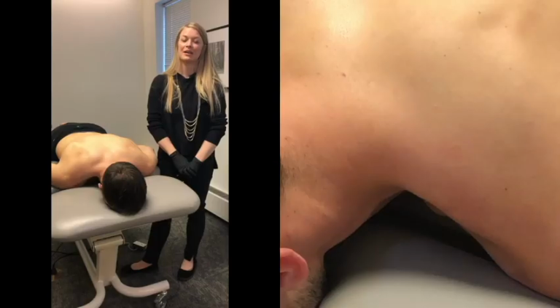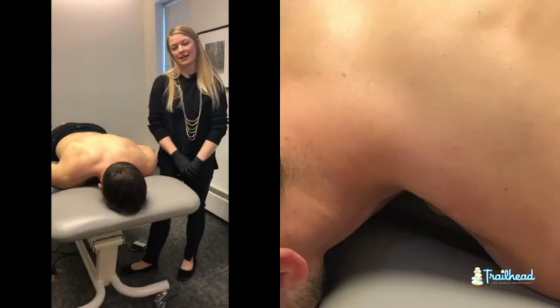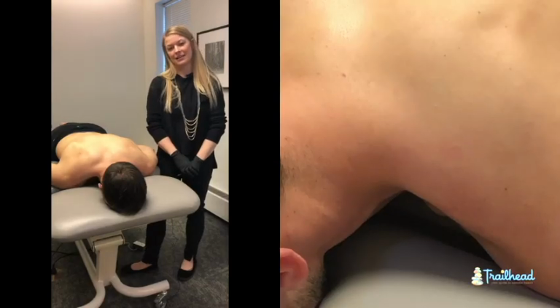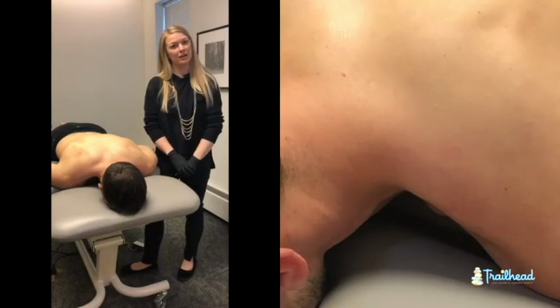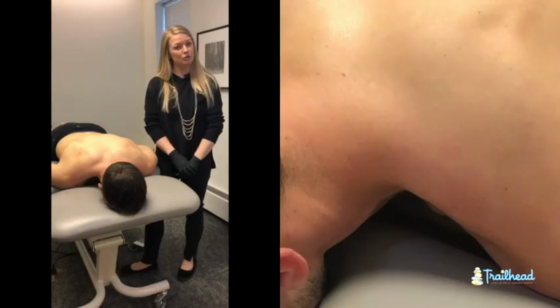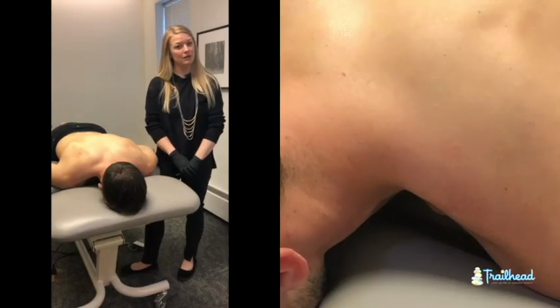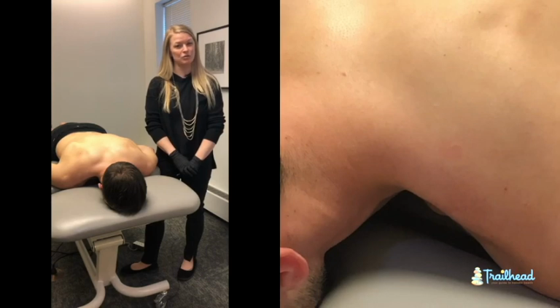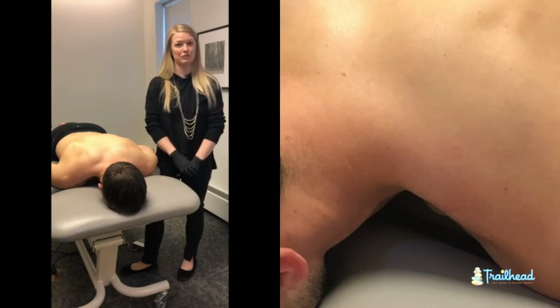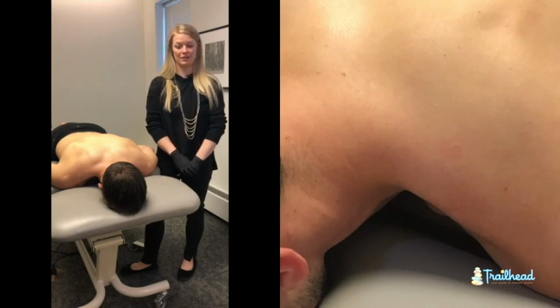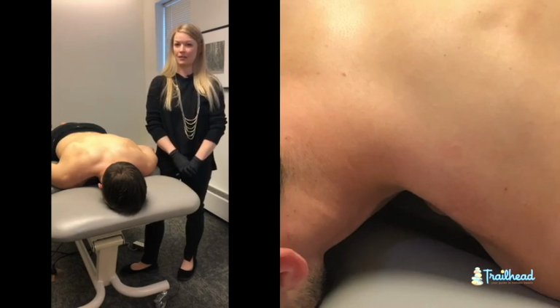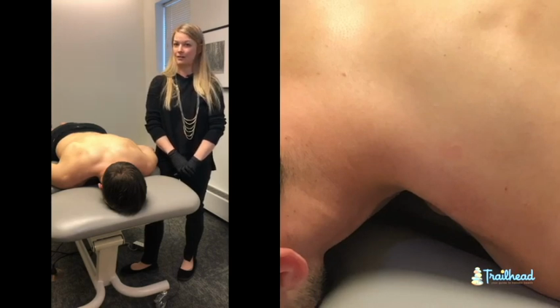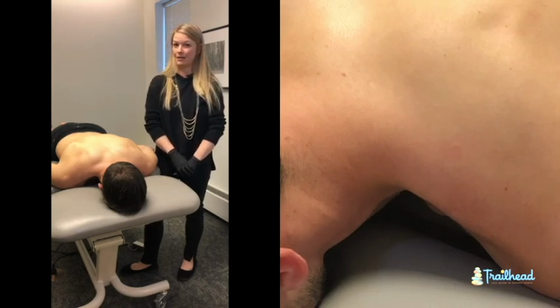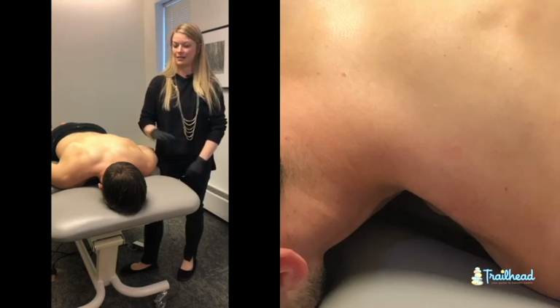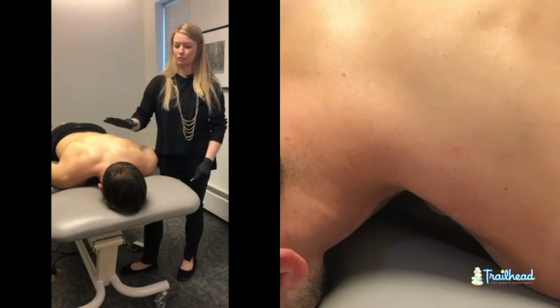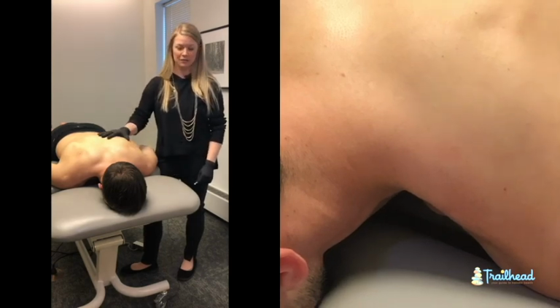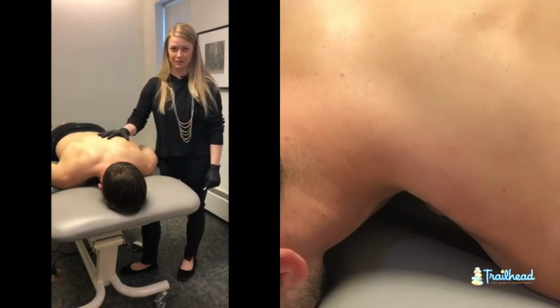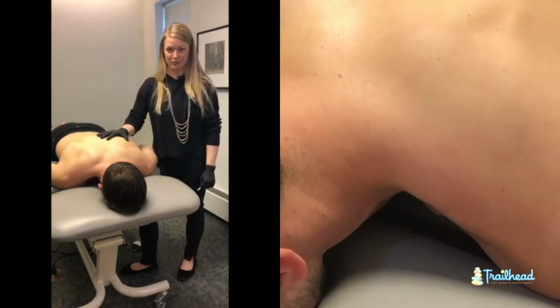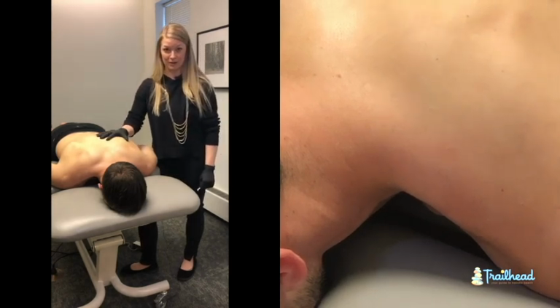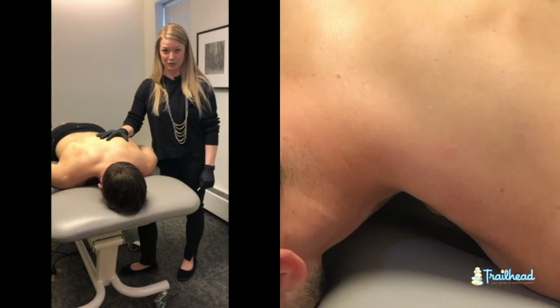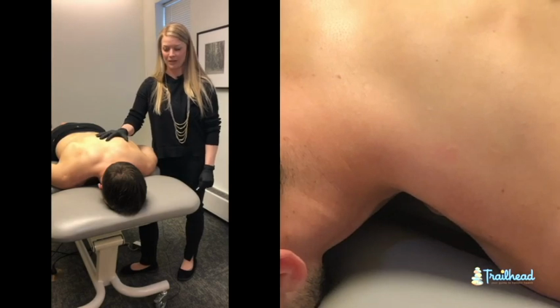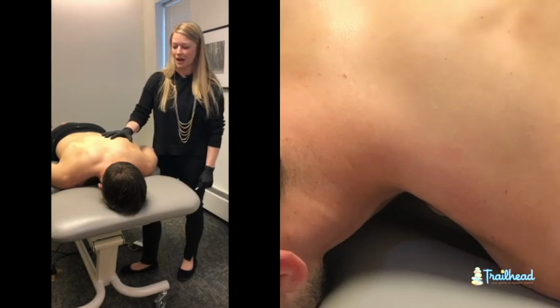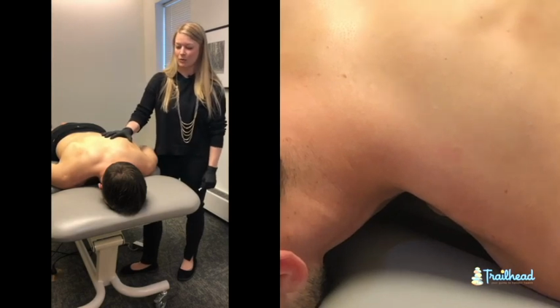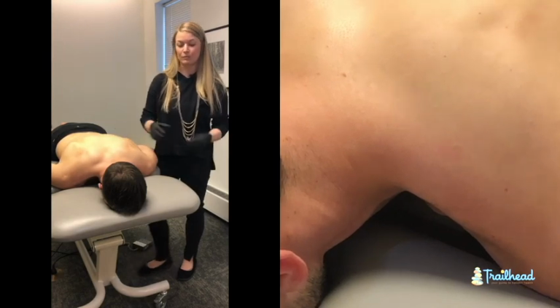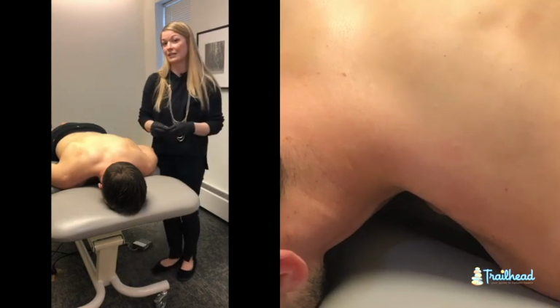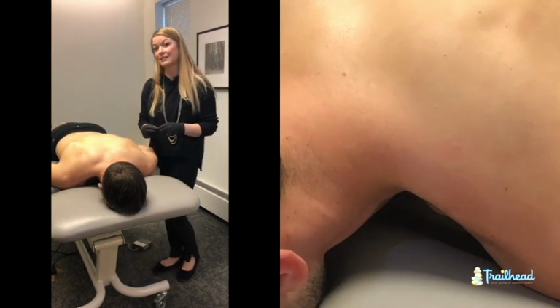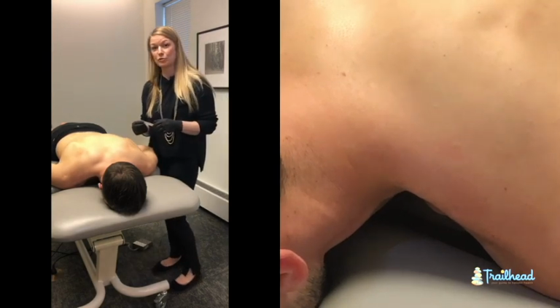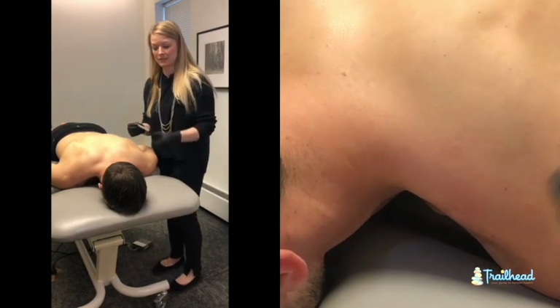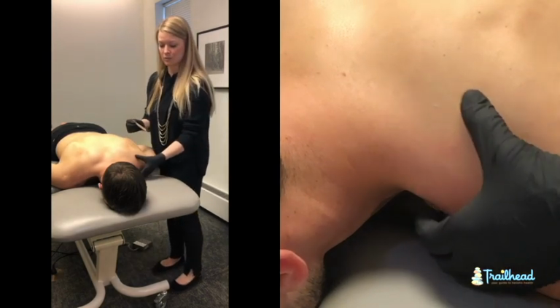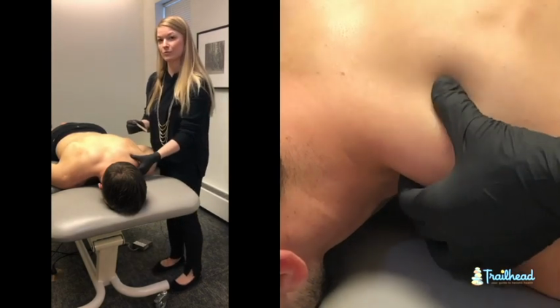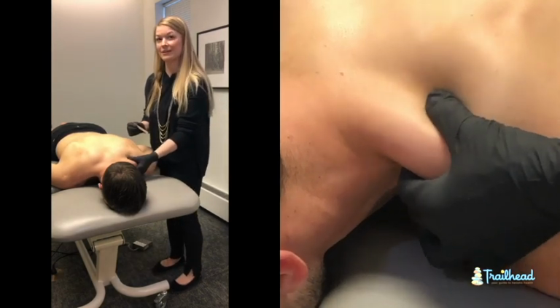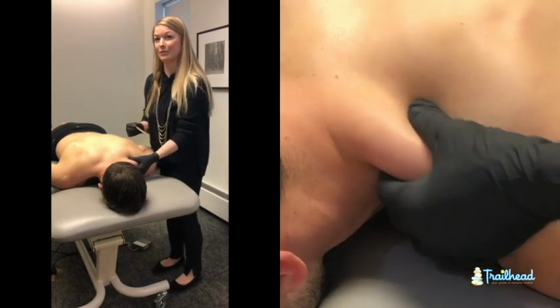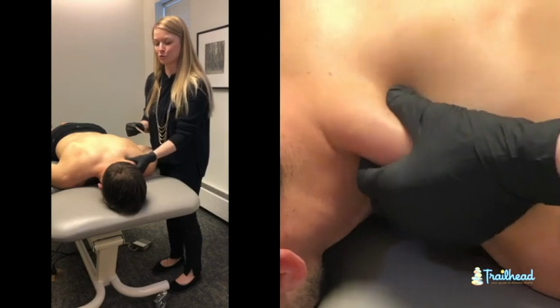Hi guys, today we are going to do a demonstration of dry needling and Mike has graciously volunteered to be our volunteer today. We are going to be needling his upper trapezius which sits right on top of the shoulder.